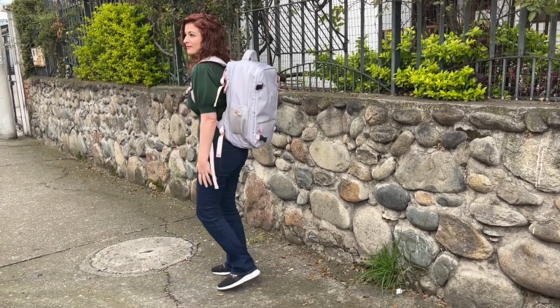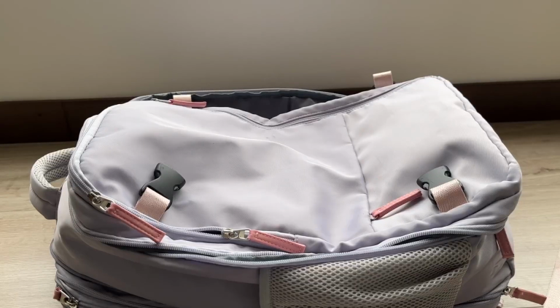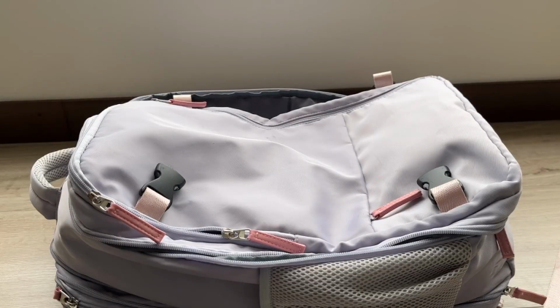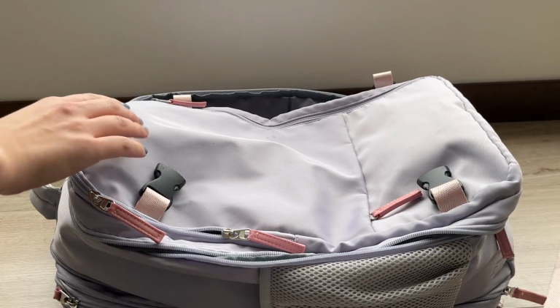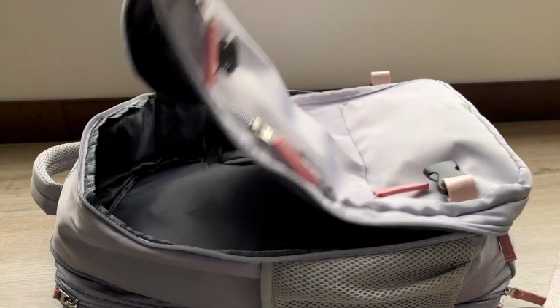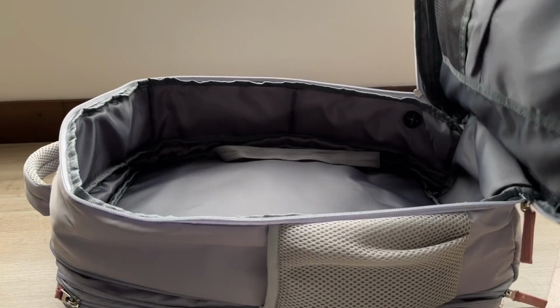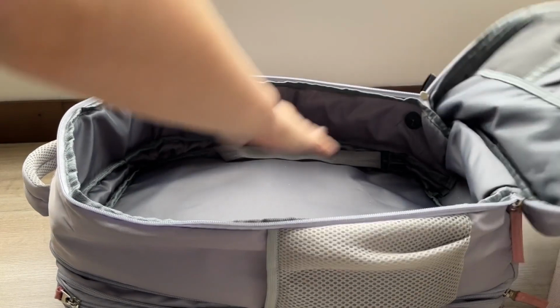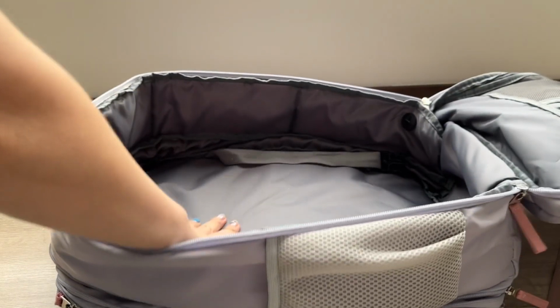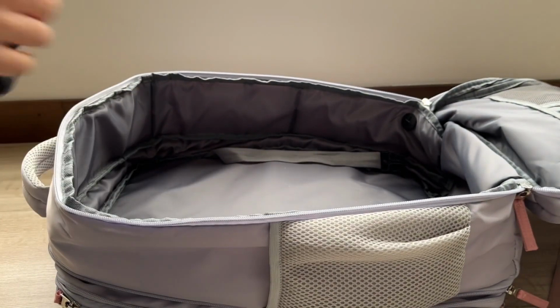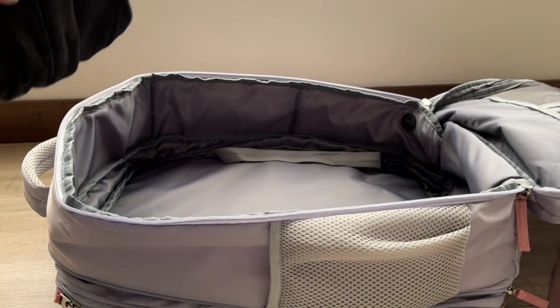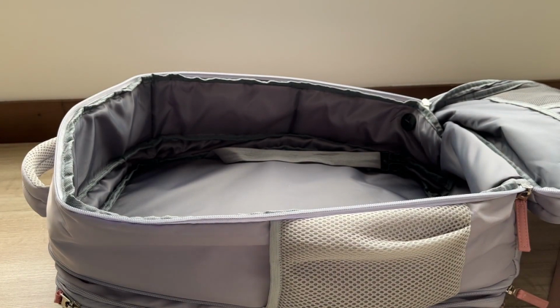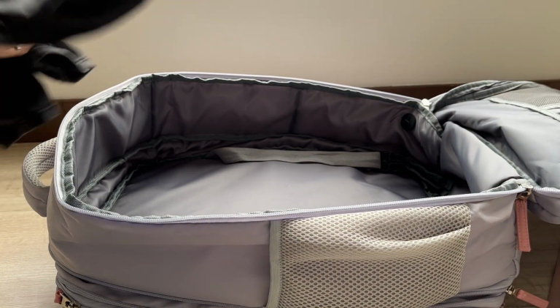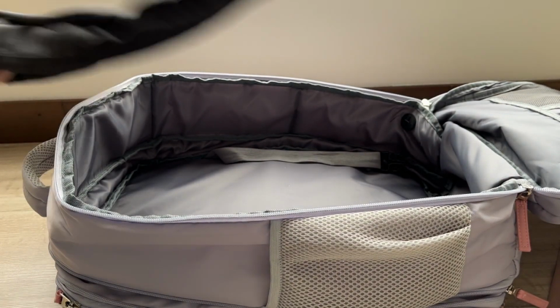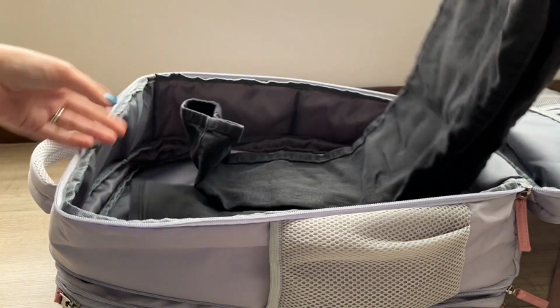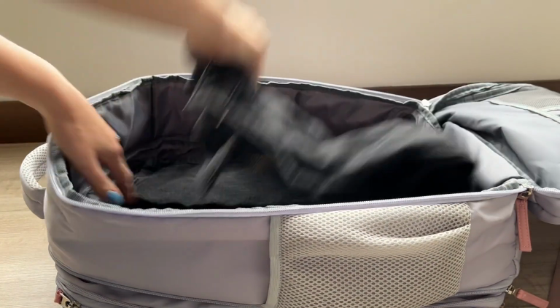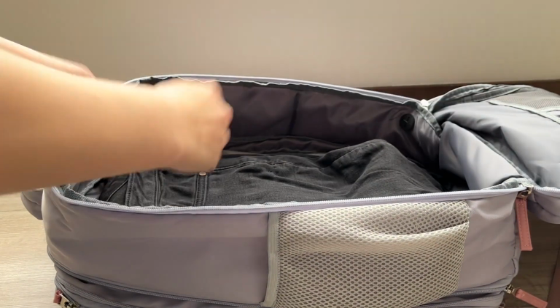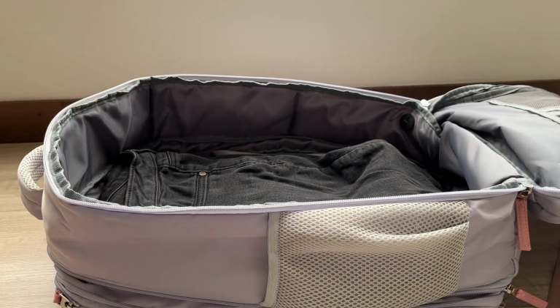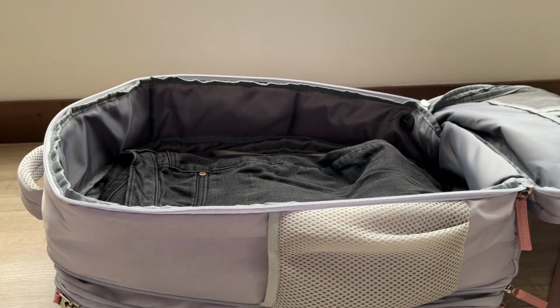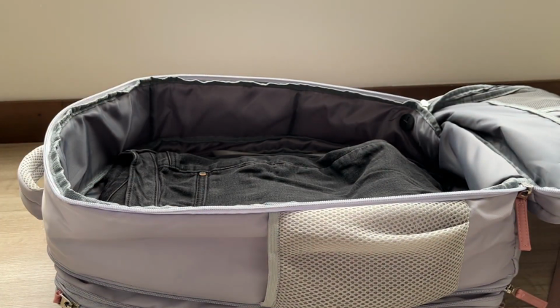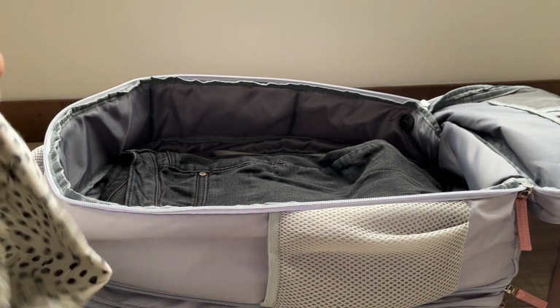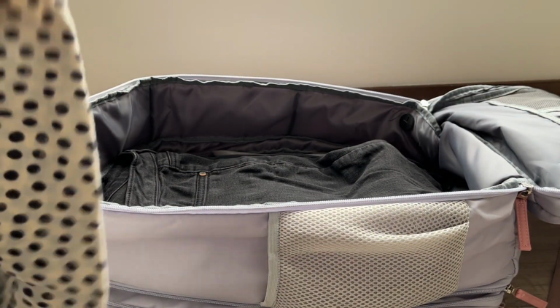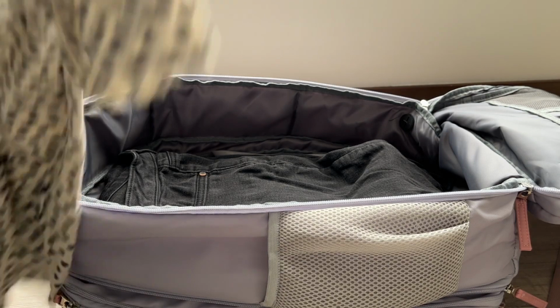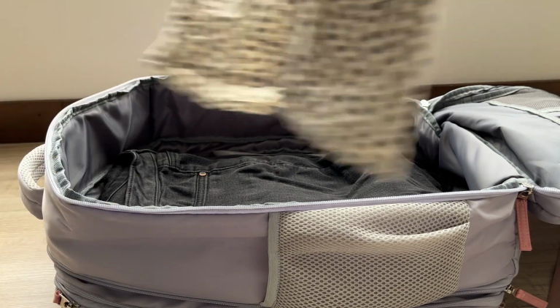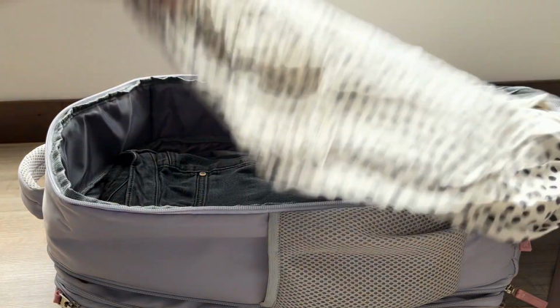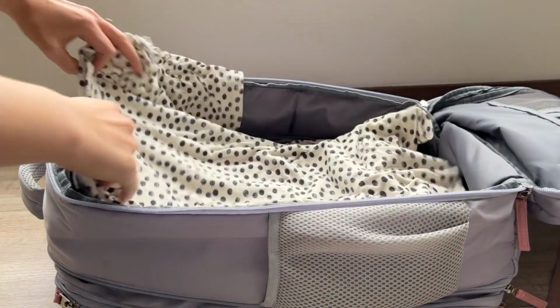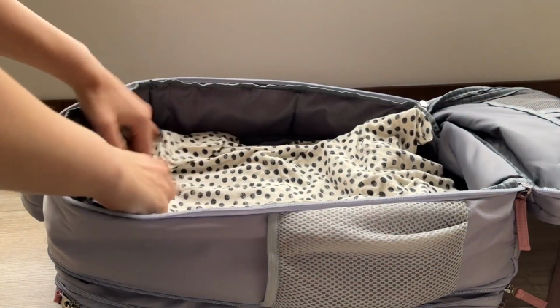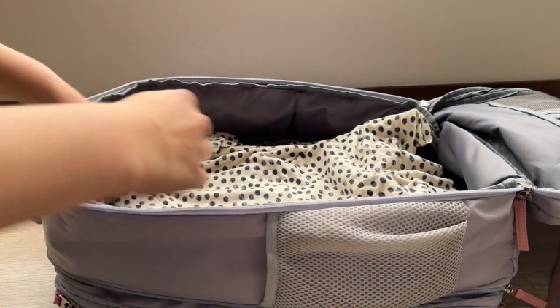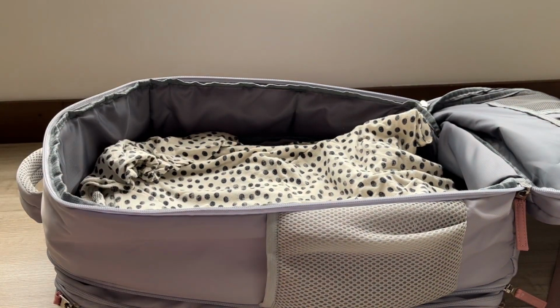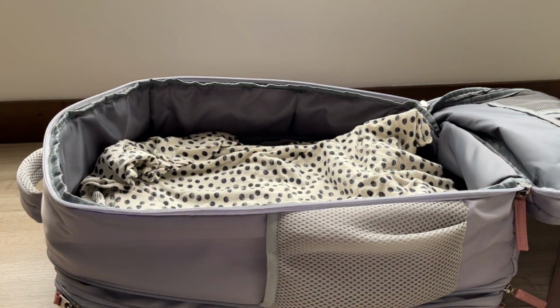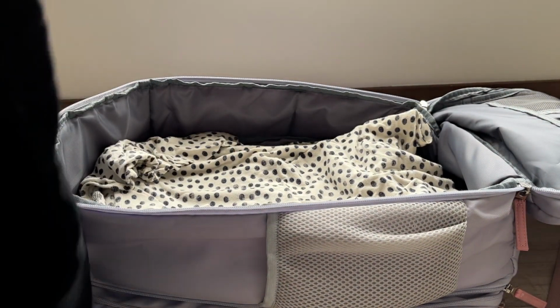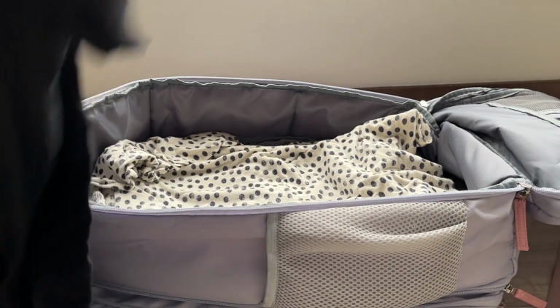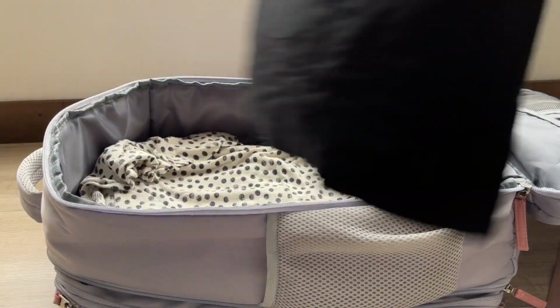As you can see, it's large so there's plenty of room for all of your things — clothes, toiletries, even a travel blow dryer and some shoes. But it's still really comfortable to carry around.